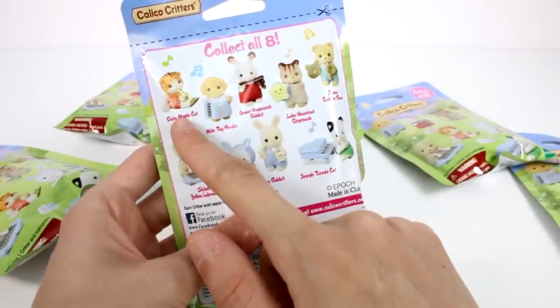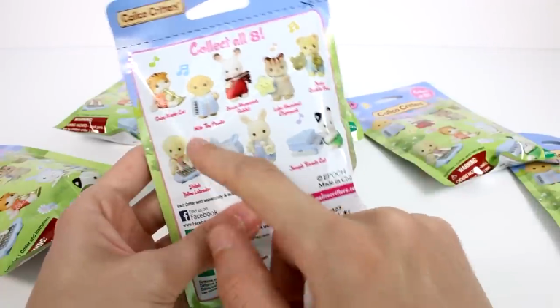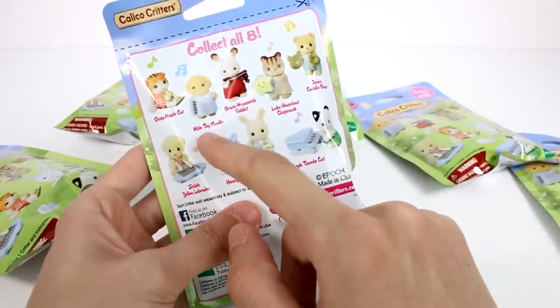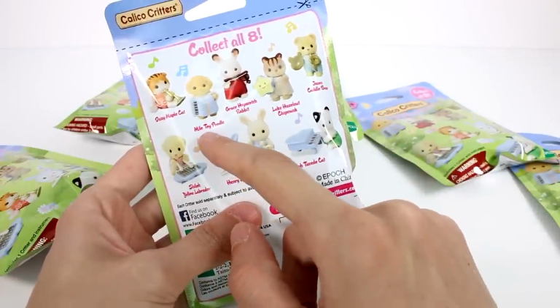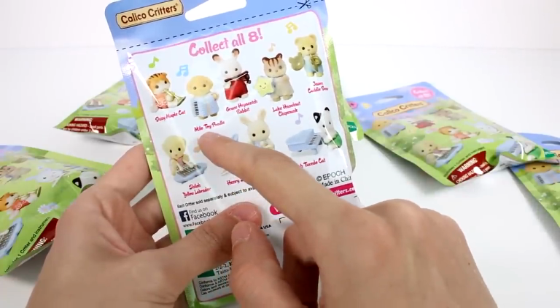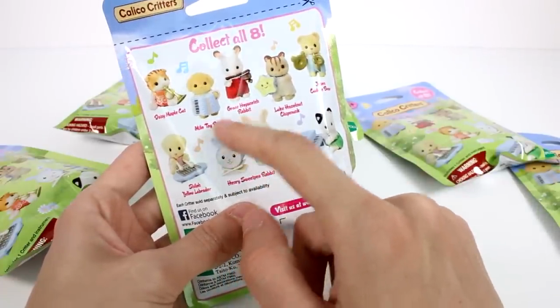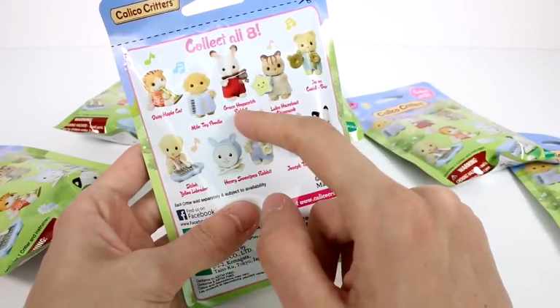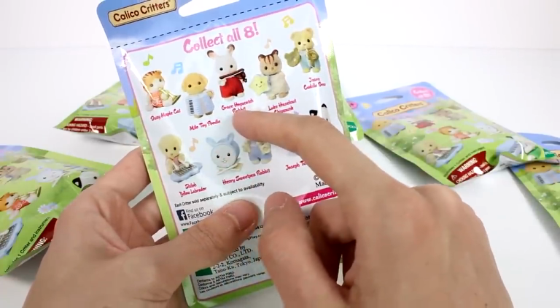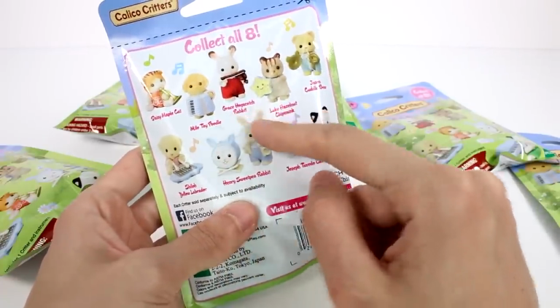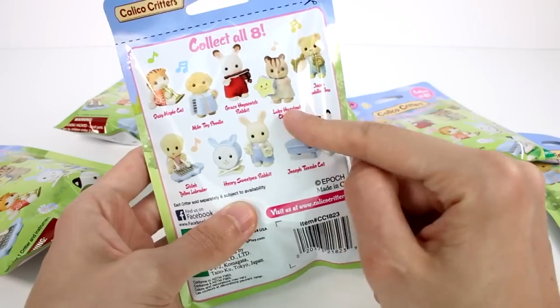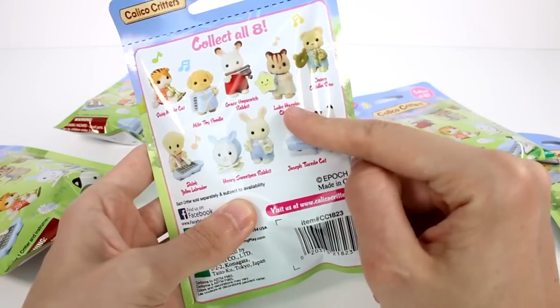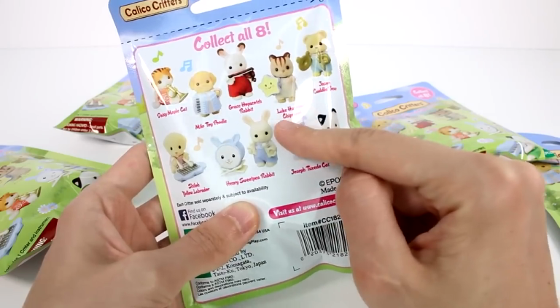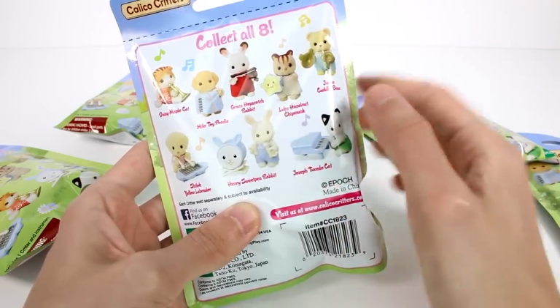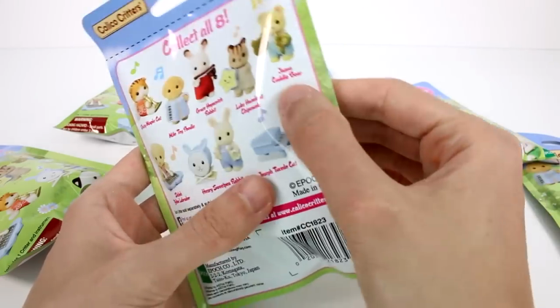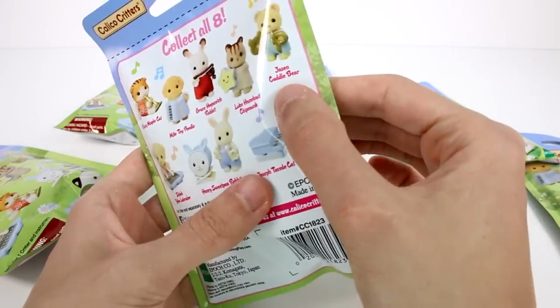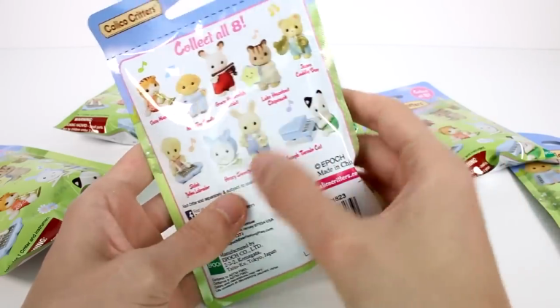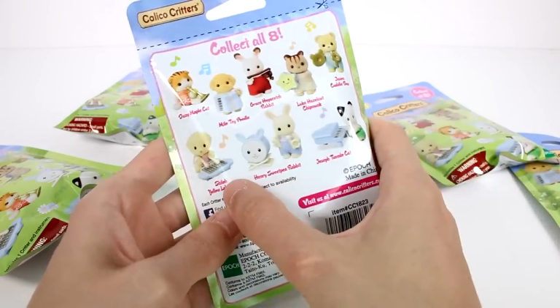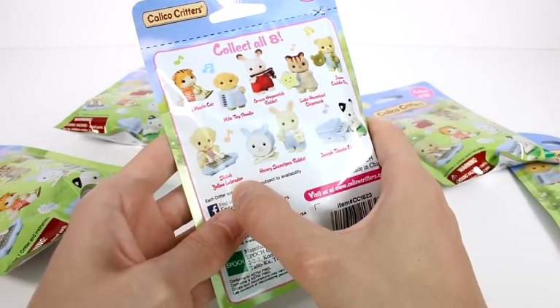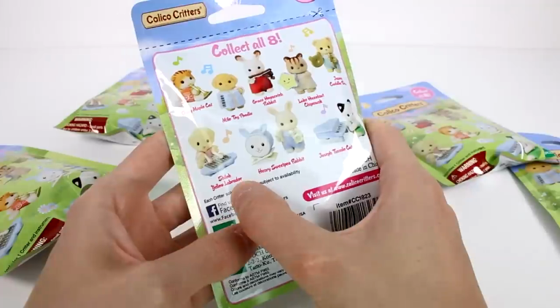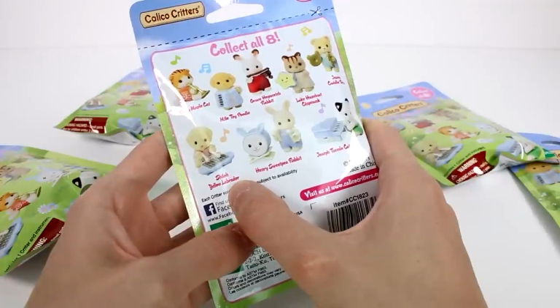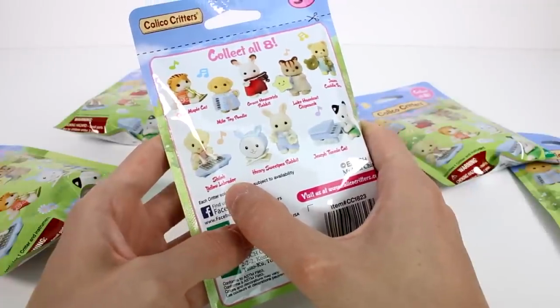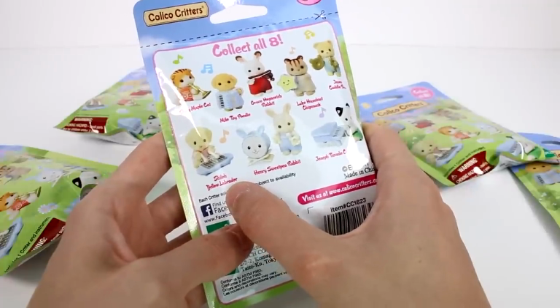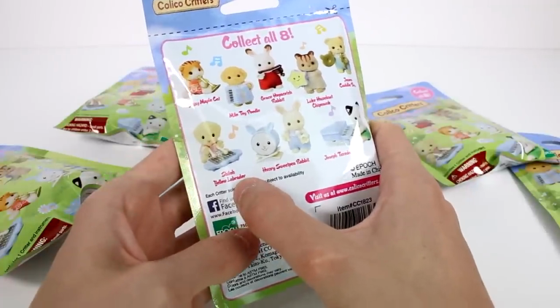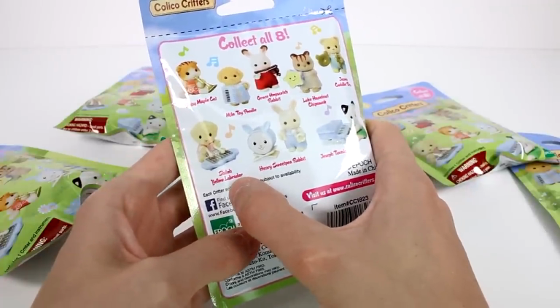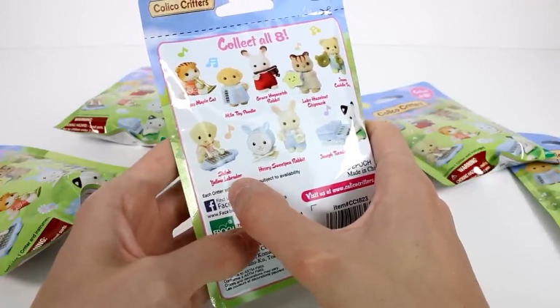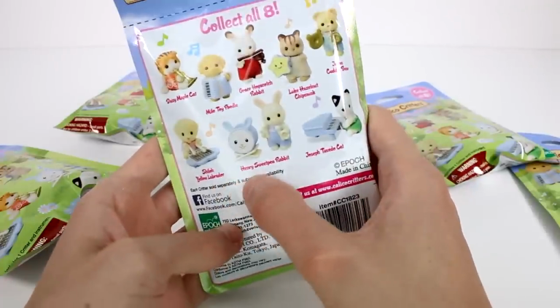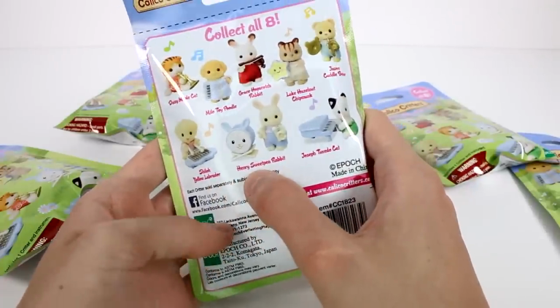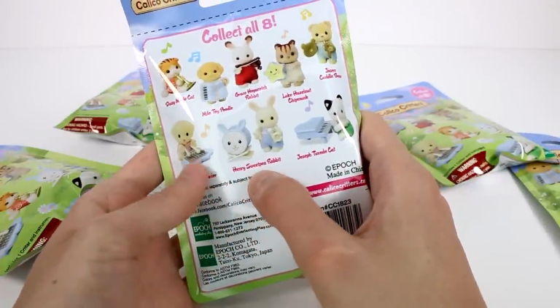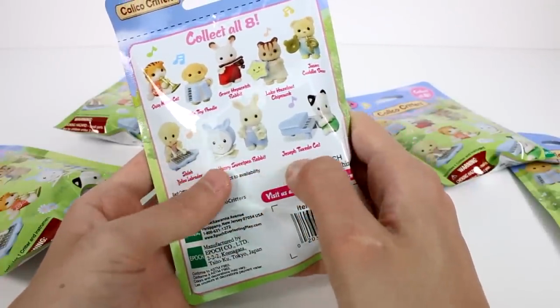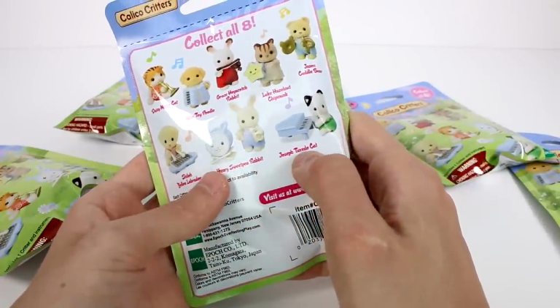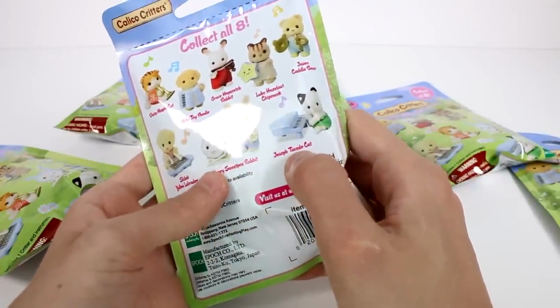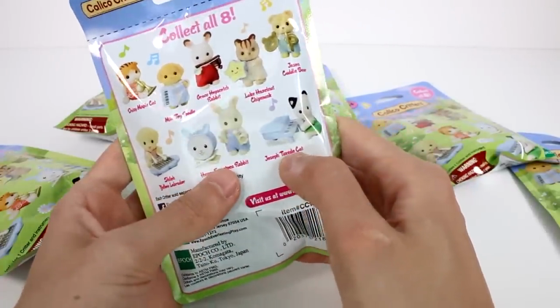So we have Daisy Maple Cat, Milo Toy Poodle, Grace Hopscotch Rabbit, Luke Hazelnut Chipmunk, Jason Cuddle Bear, Shiloh Yellow Door, Yellow Labrador, Henry Sweet Pea Rabbit, and Joseph Tuxedo Cat.